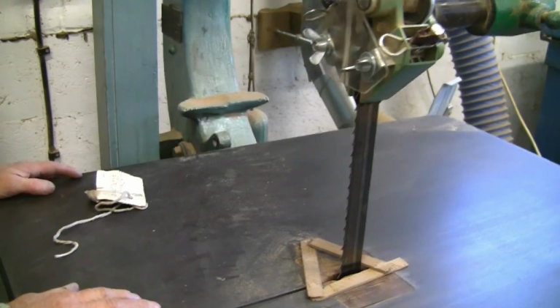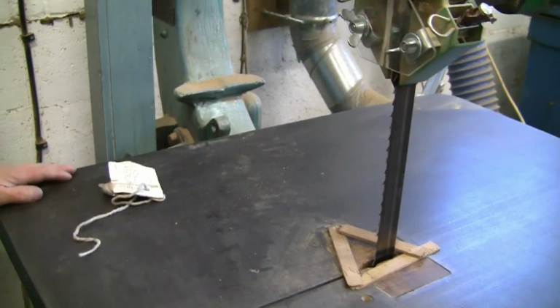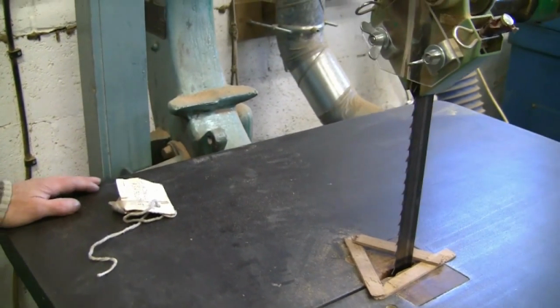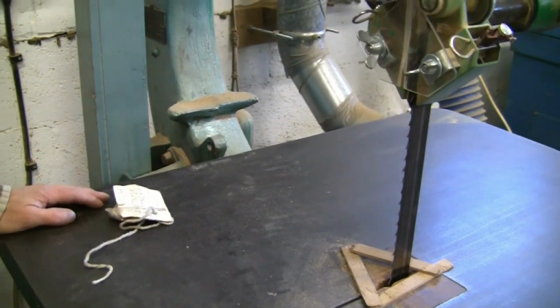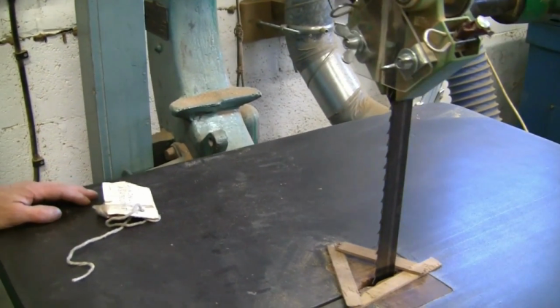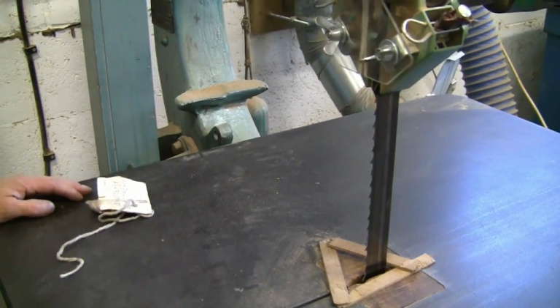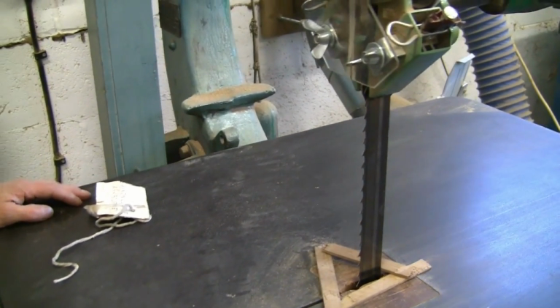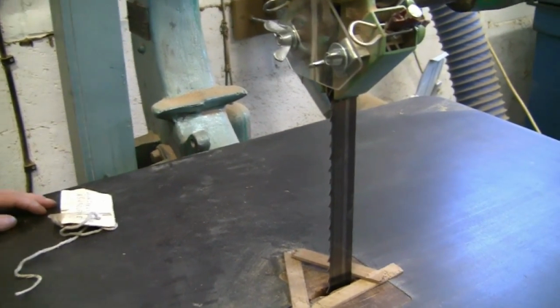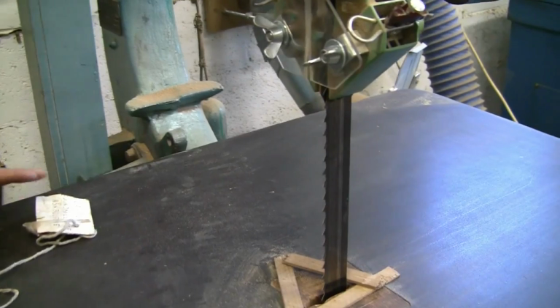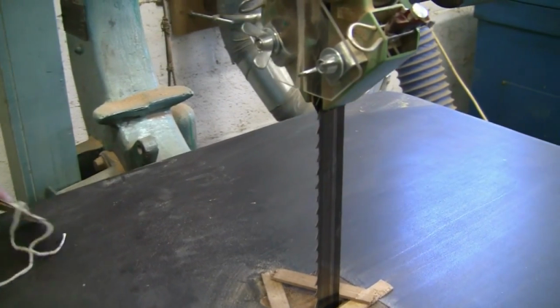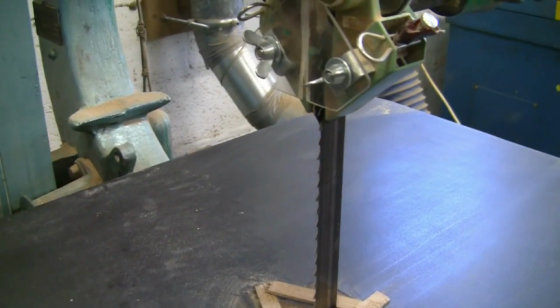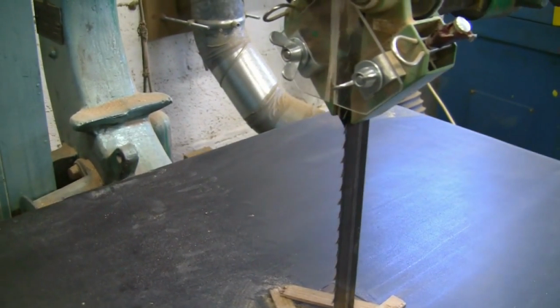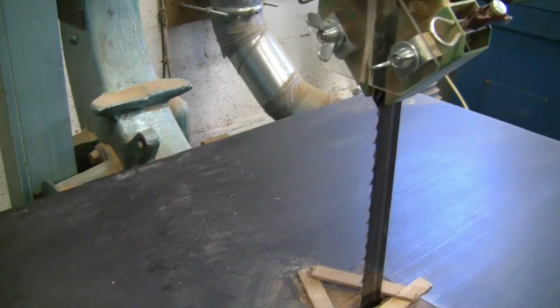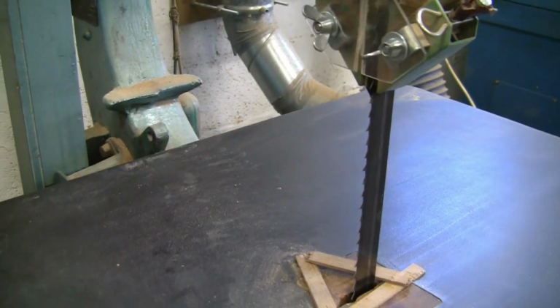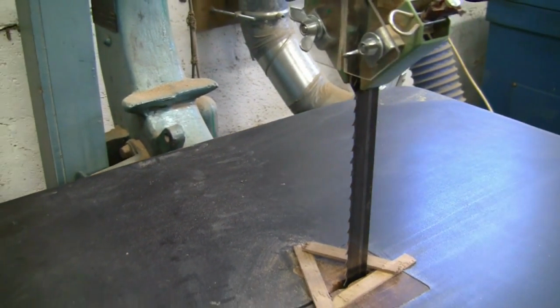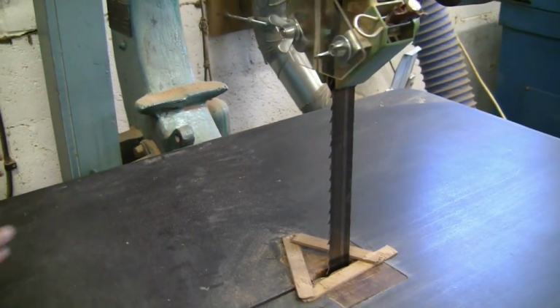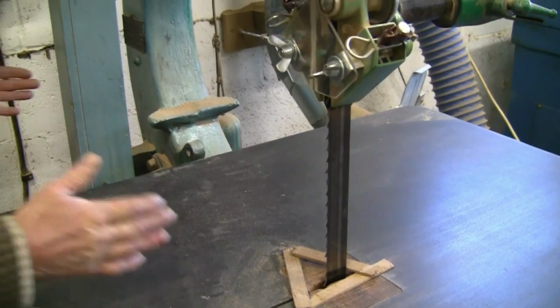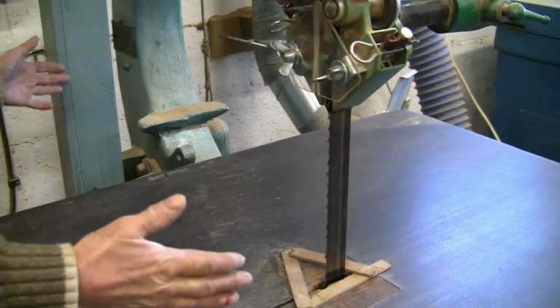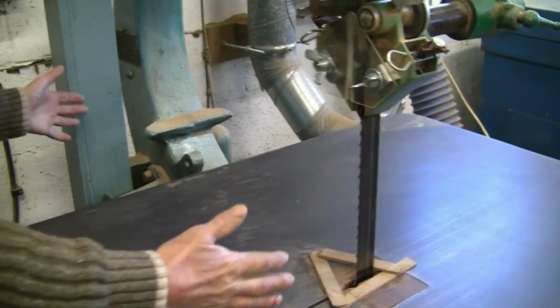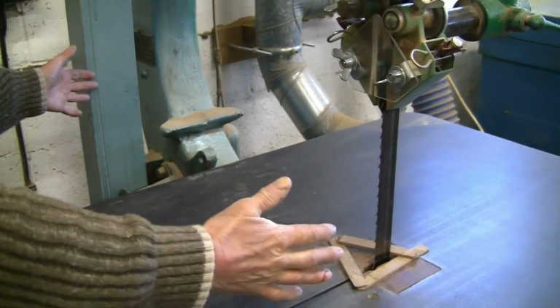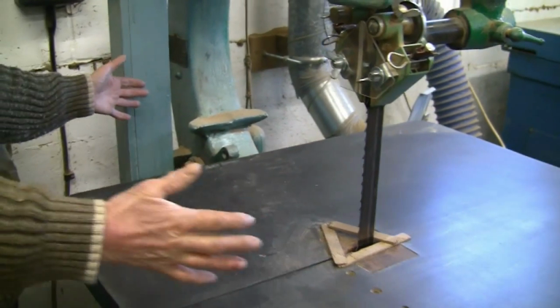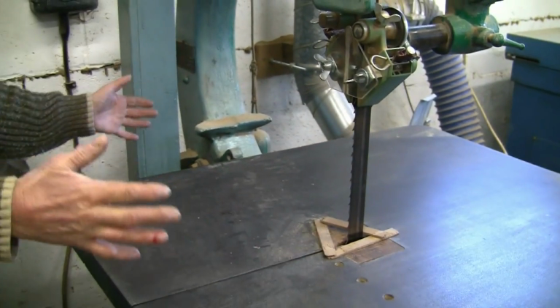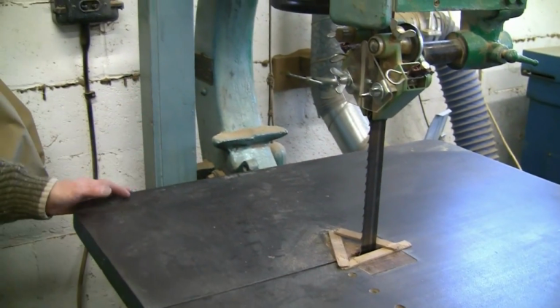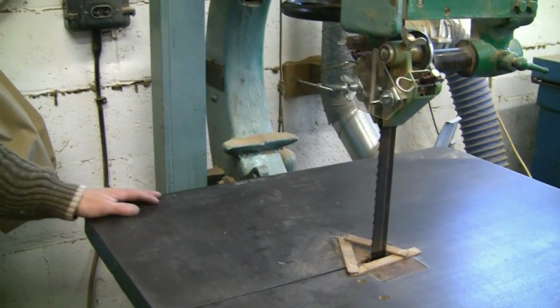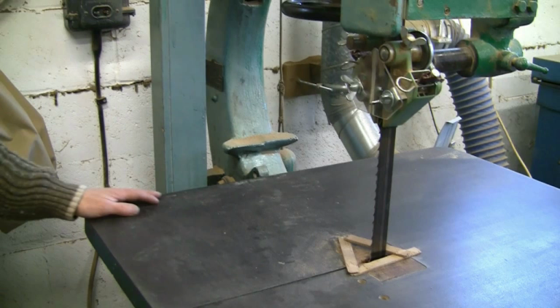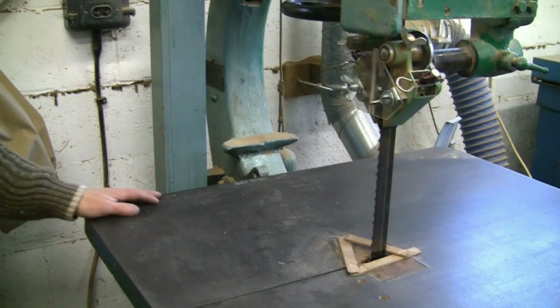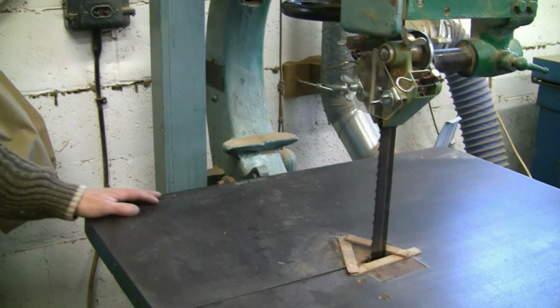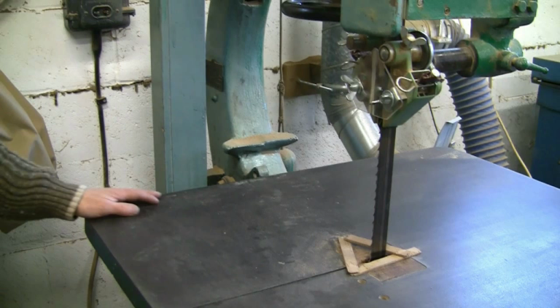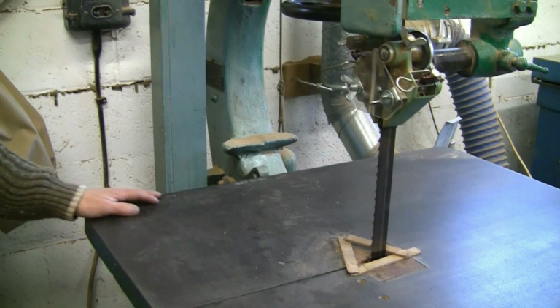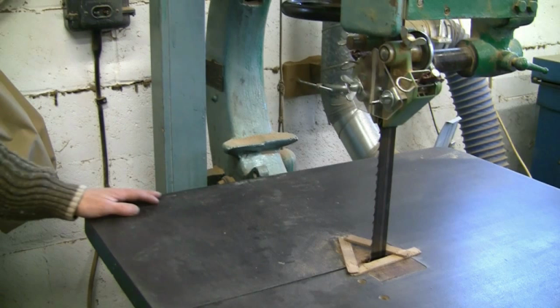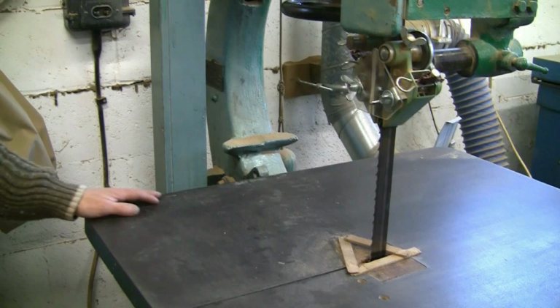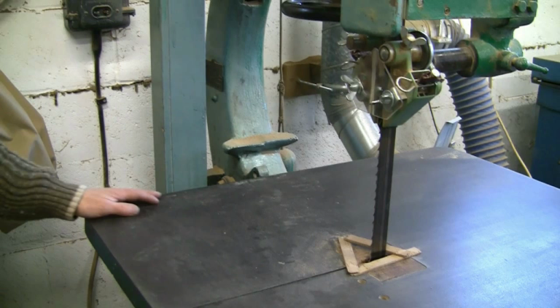The other striking feature is this incredible throat or width — 30 inches in Imperial. You can get very wide components in, which again makes it very useful.